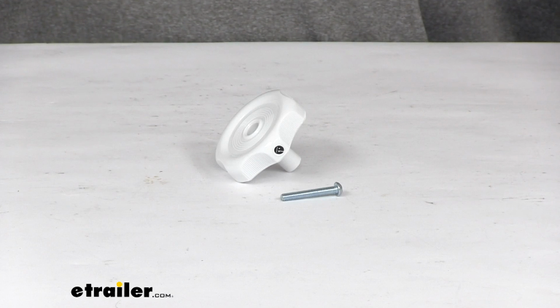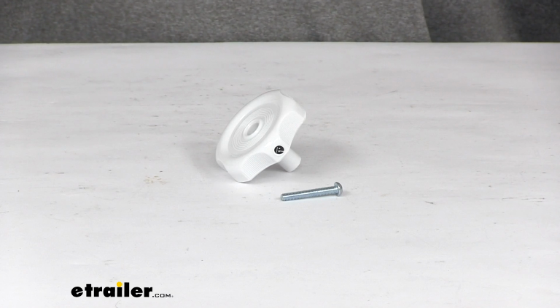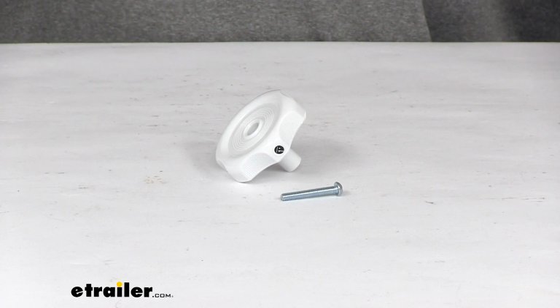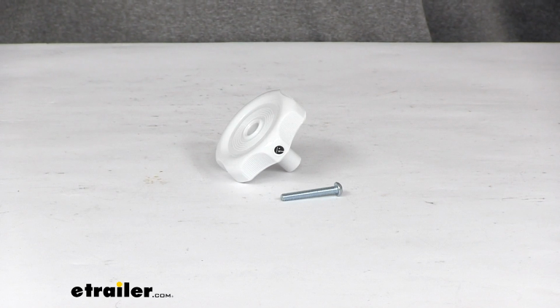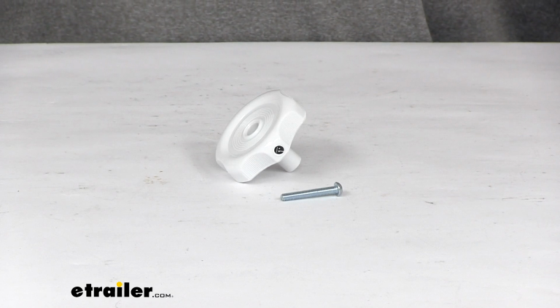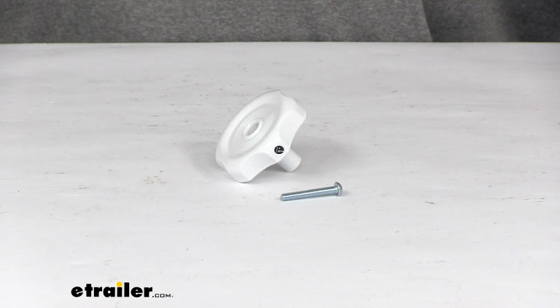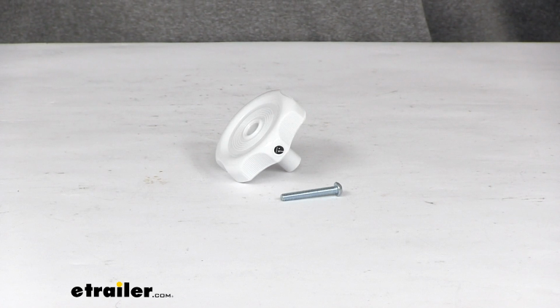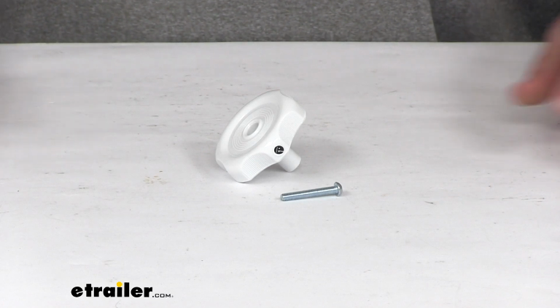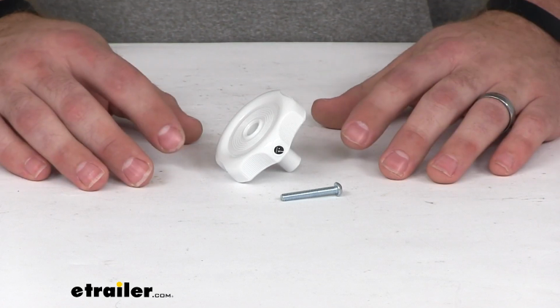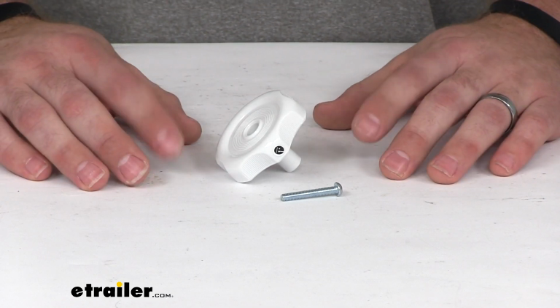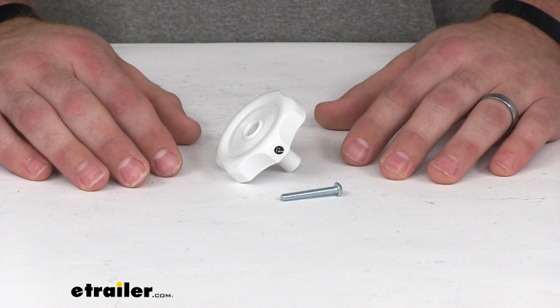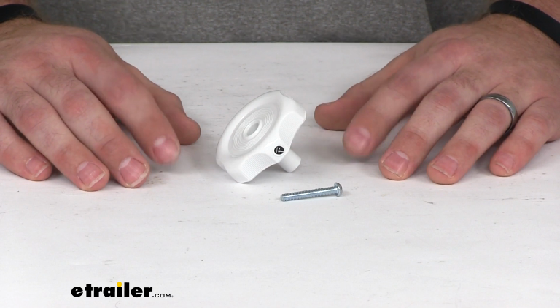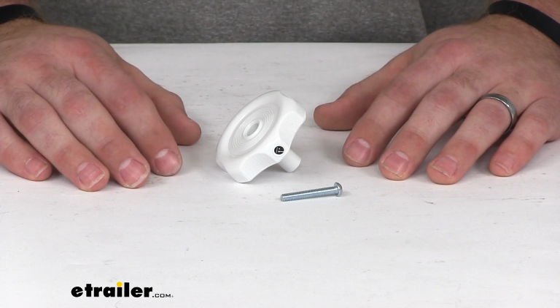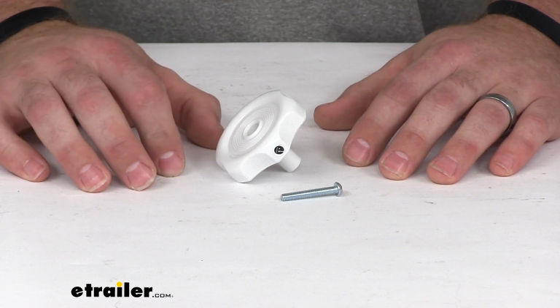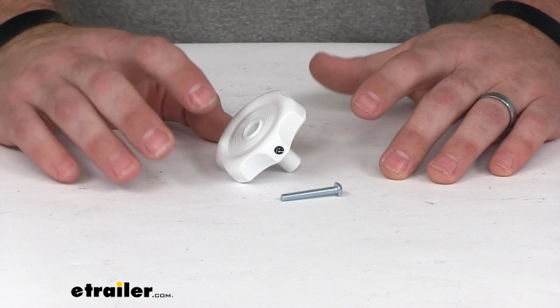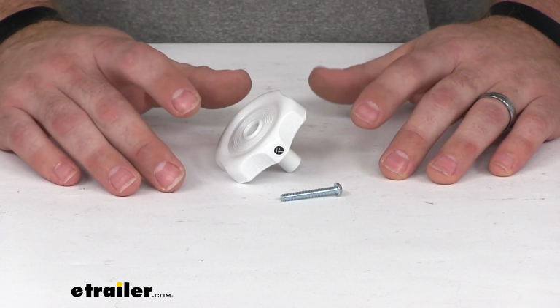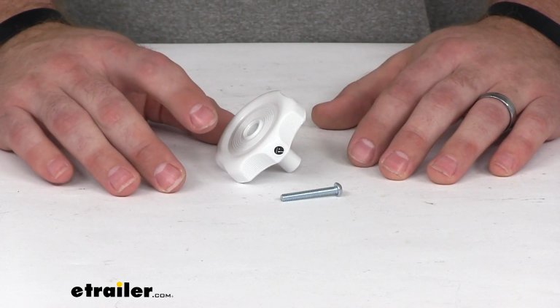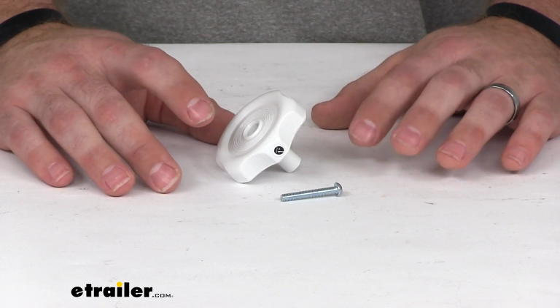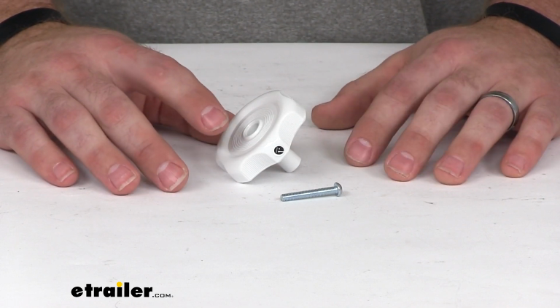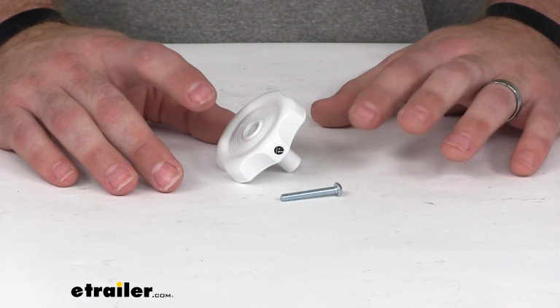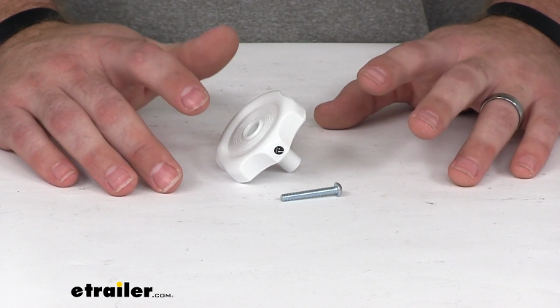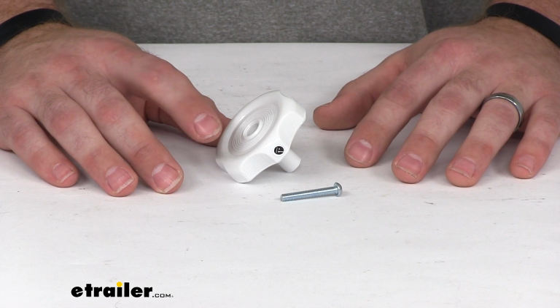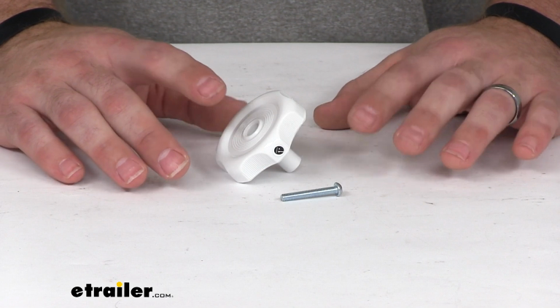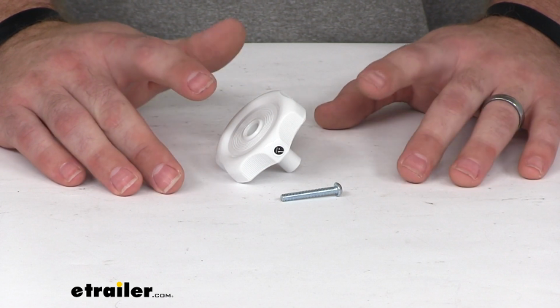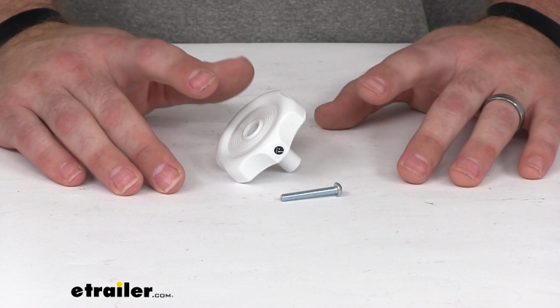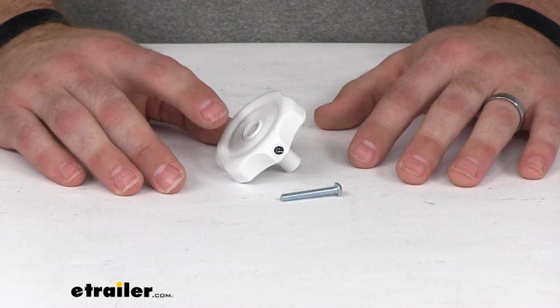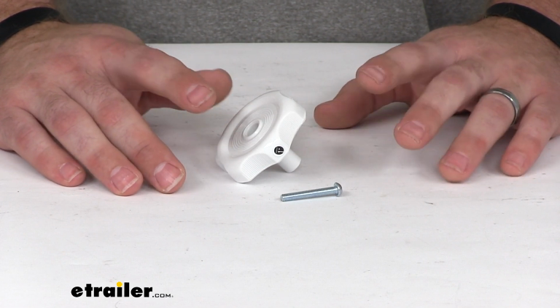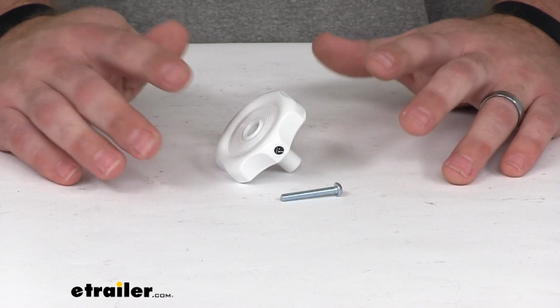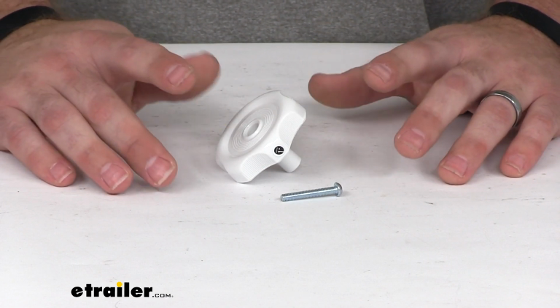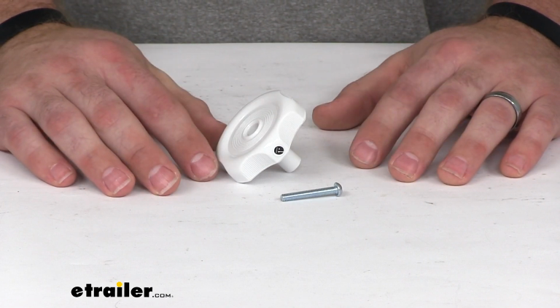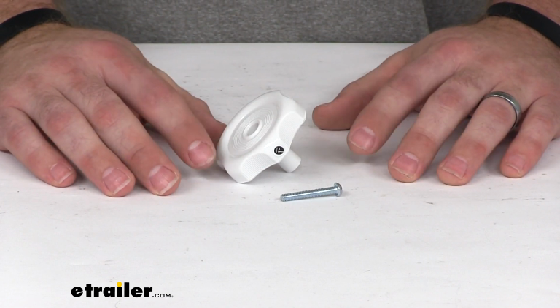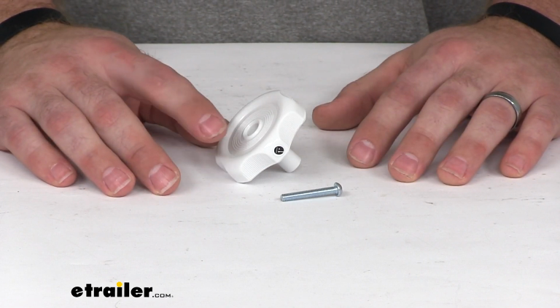Hi there, I'm Michael with eTrailer.com. Today we're taking a look at the JR Products window knob. This is going to replace your worn out or broken knob on your RV window or even some RV vents.